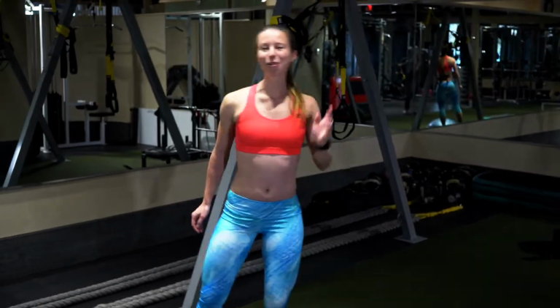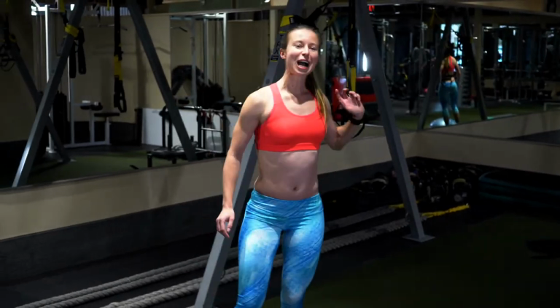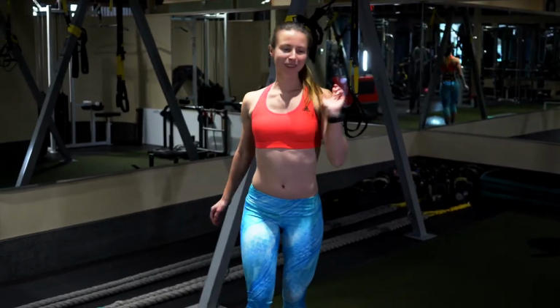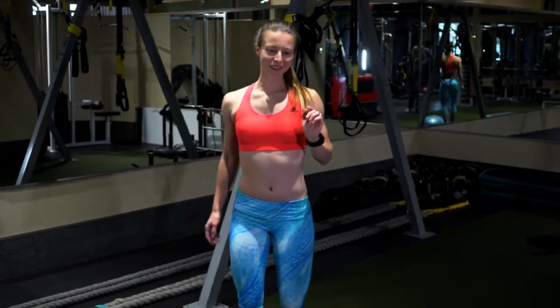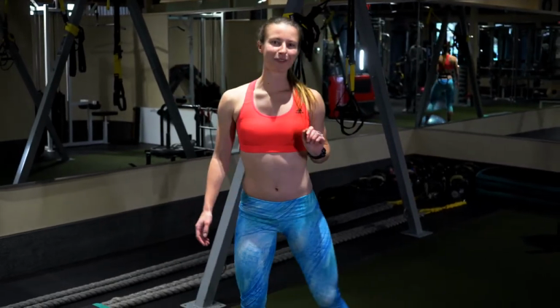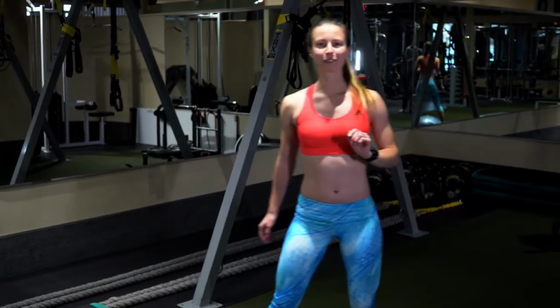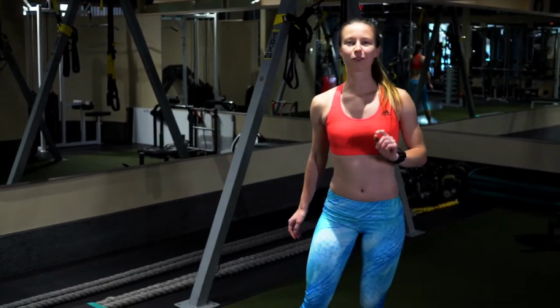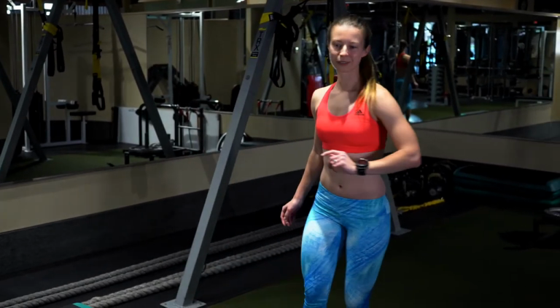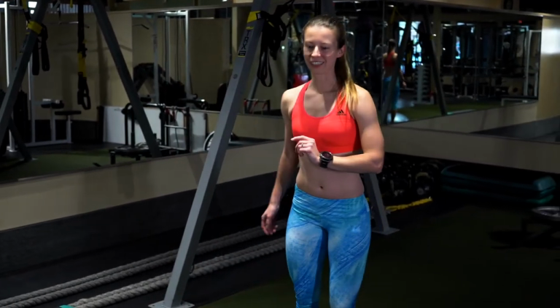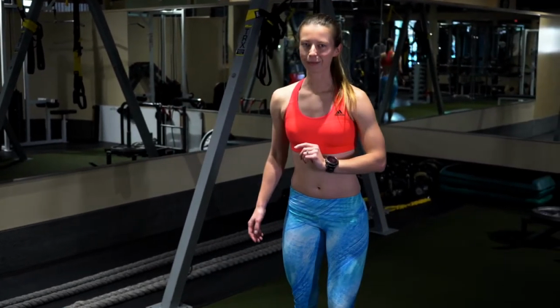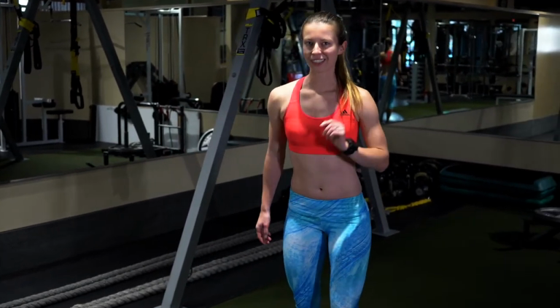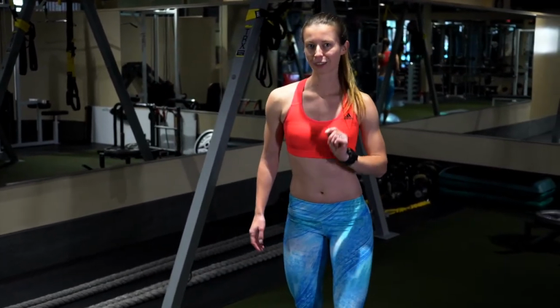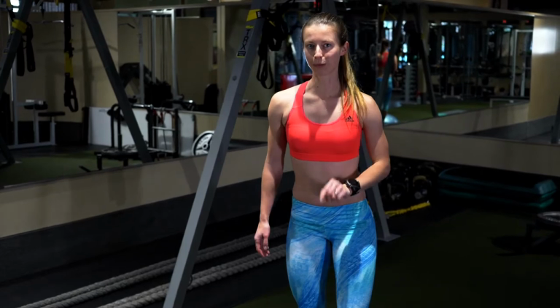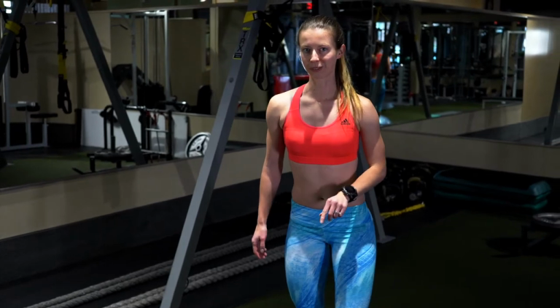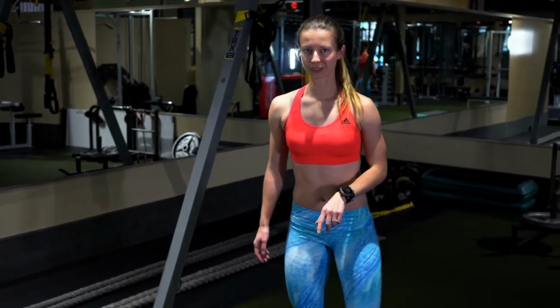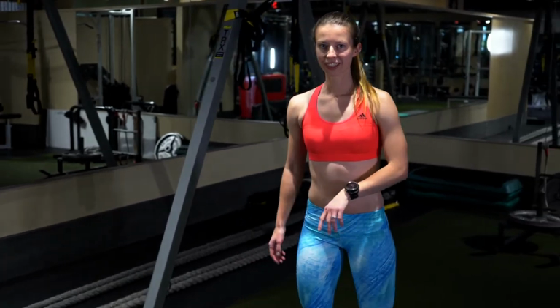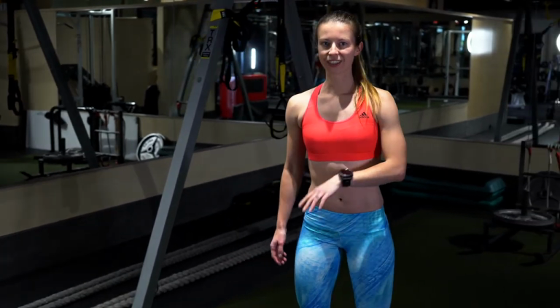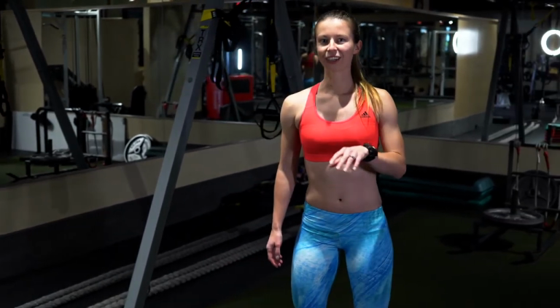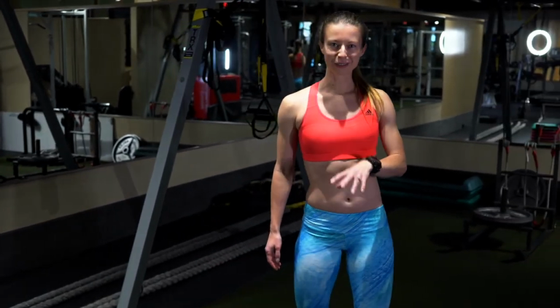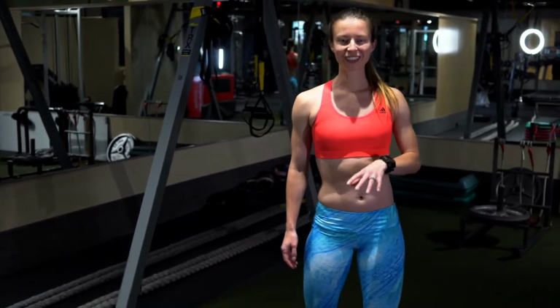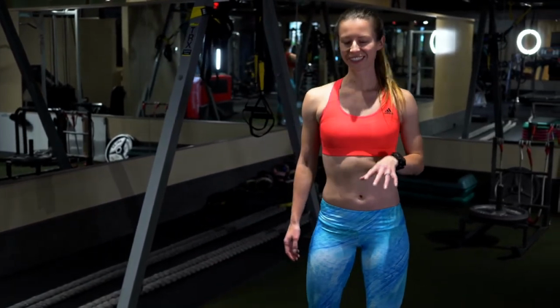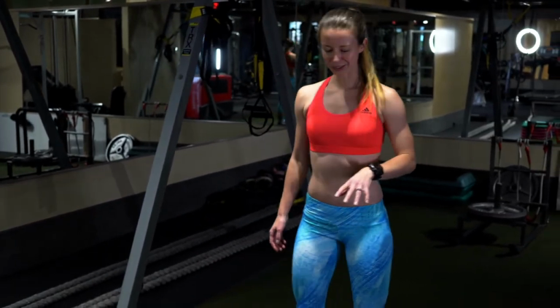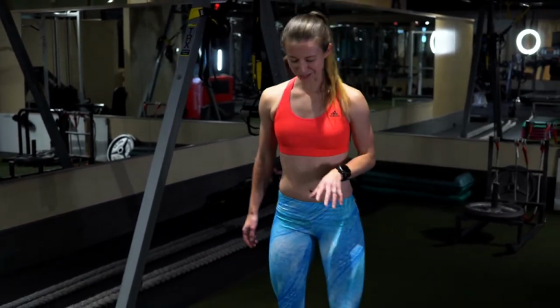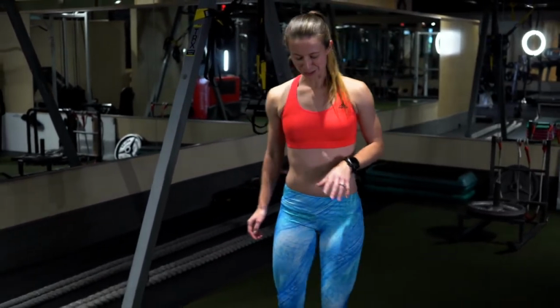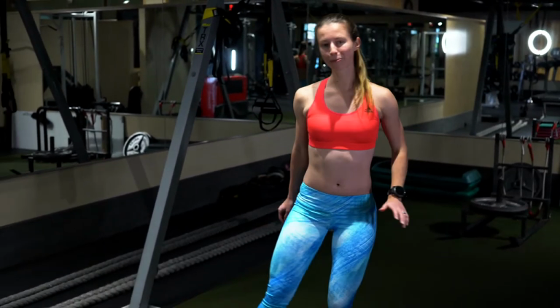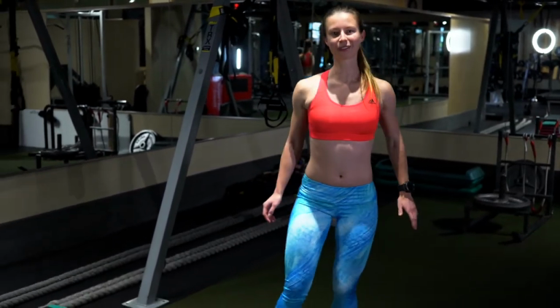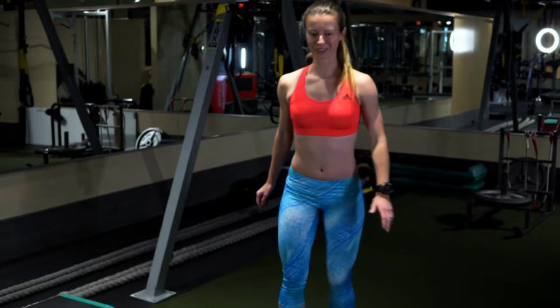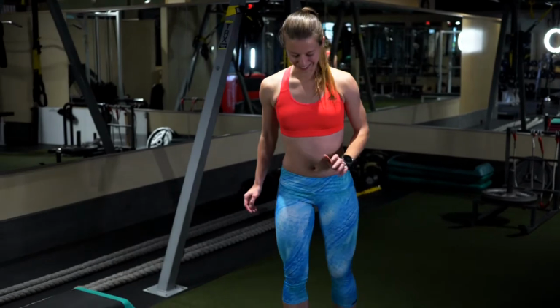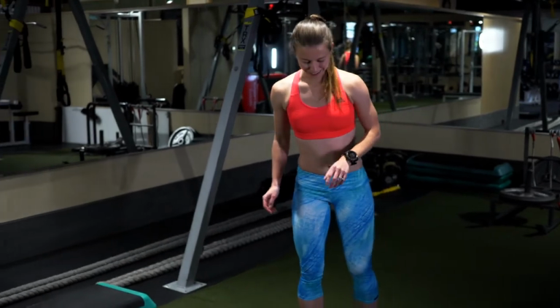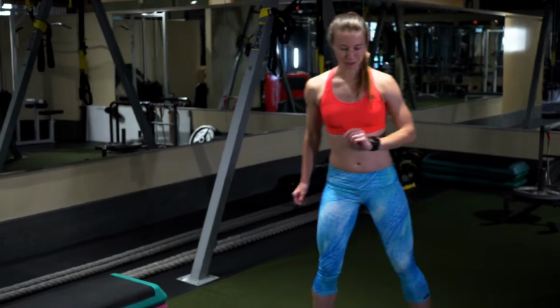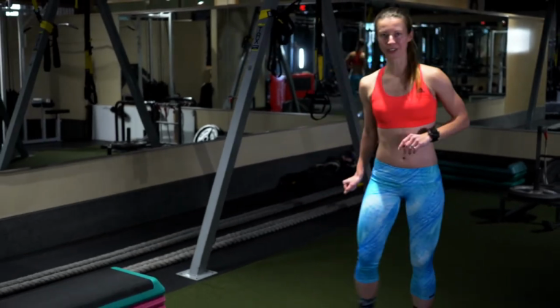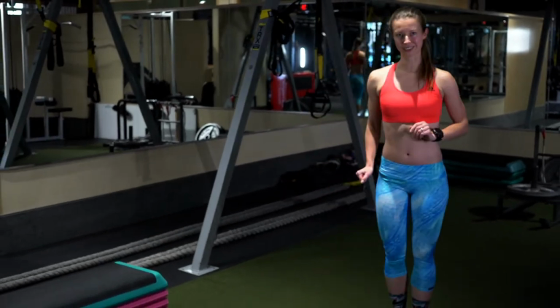One of my absolute favorite tools of all time is the BOSU. There are so many things that you can do with a BOSU that will improve your leg strength.